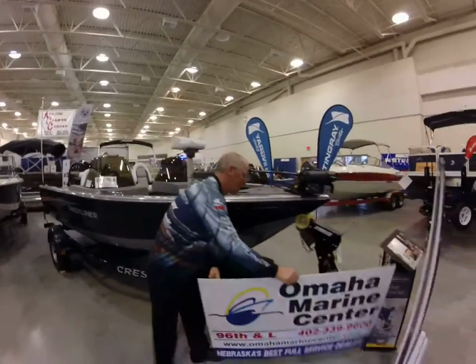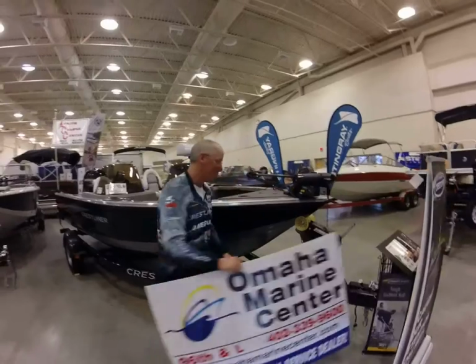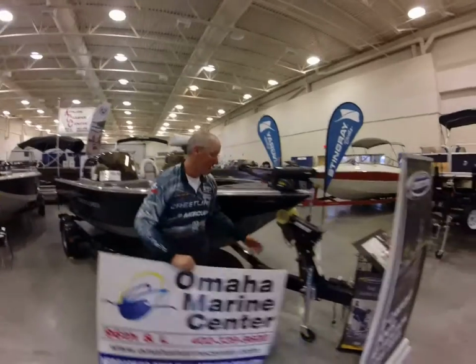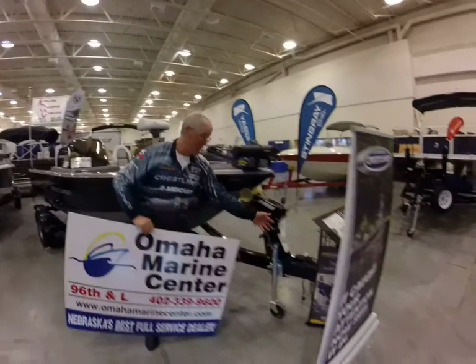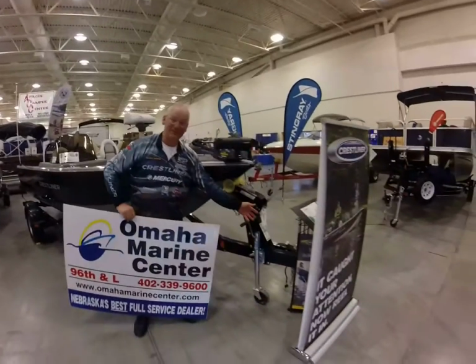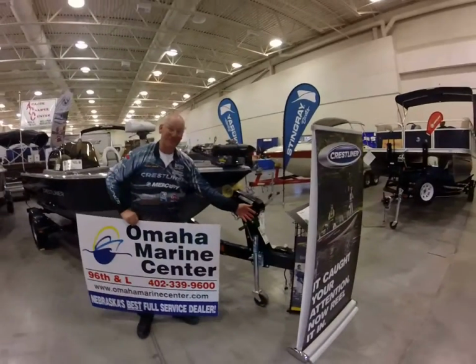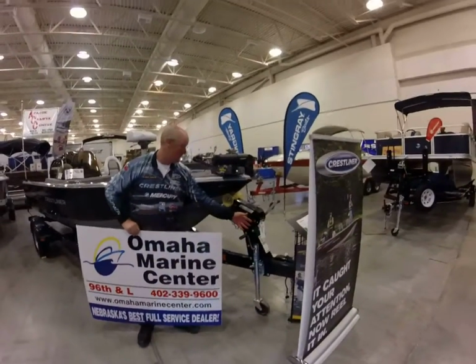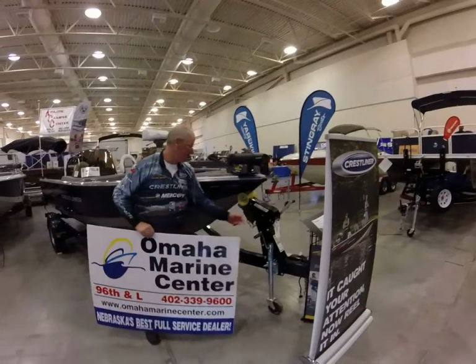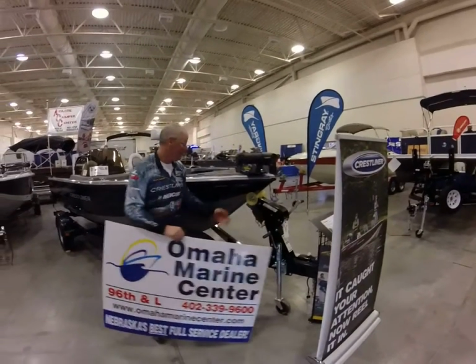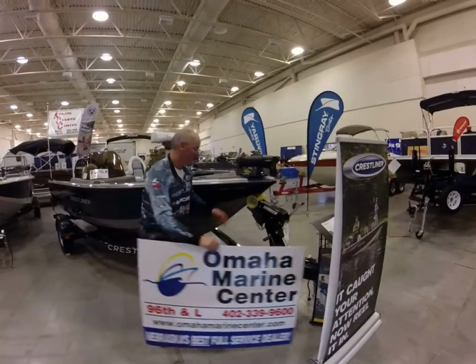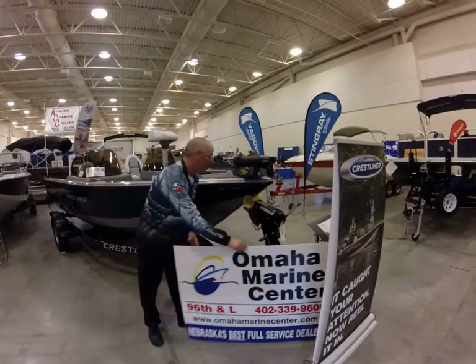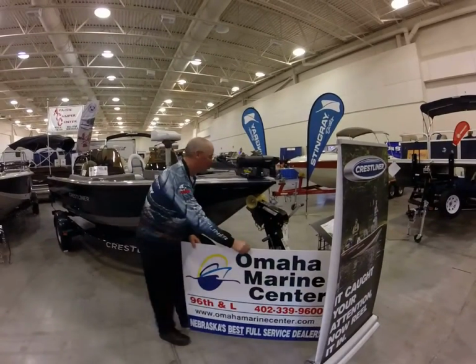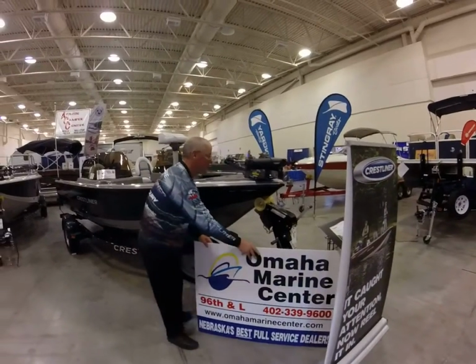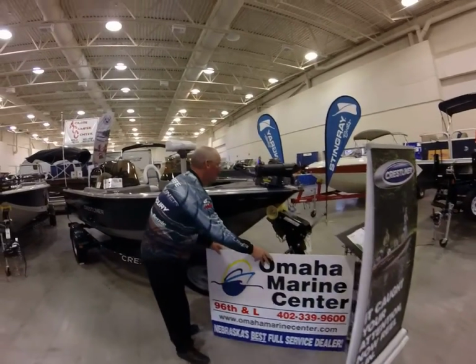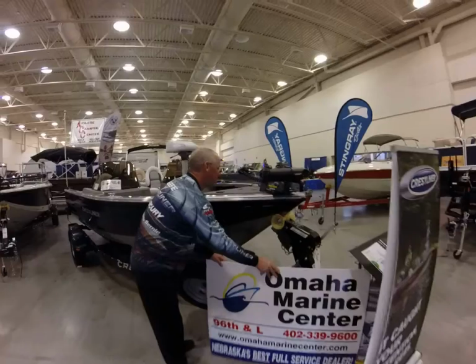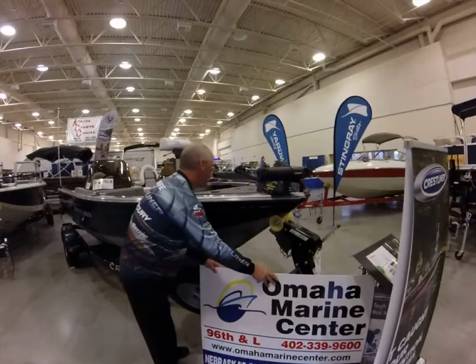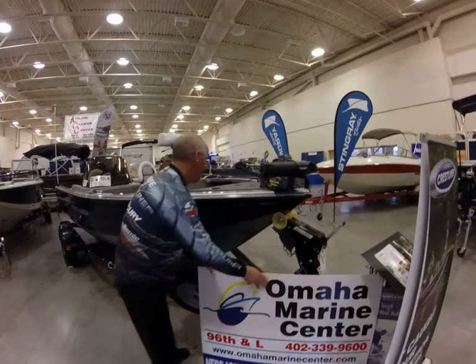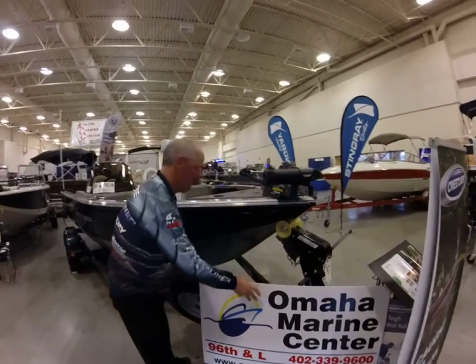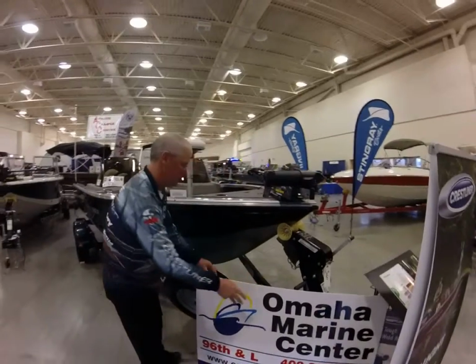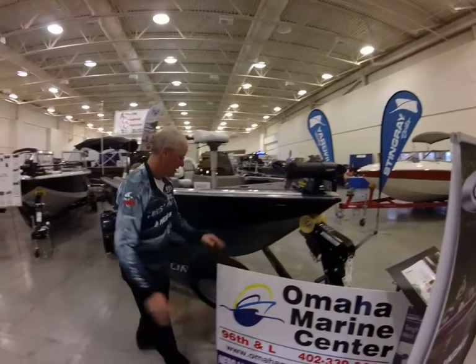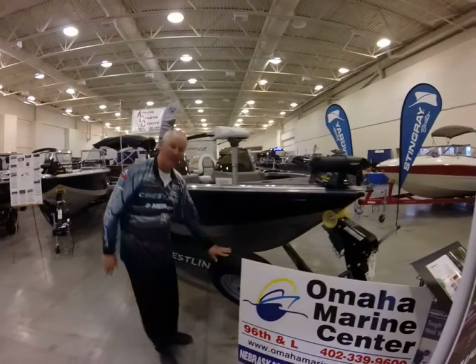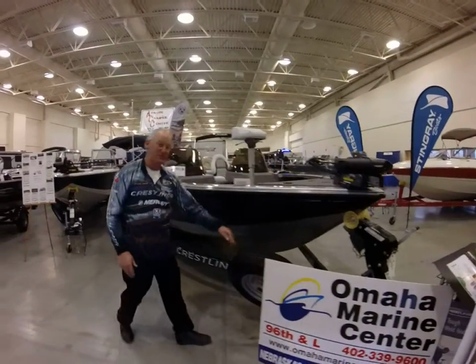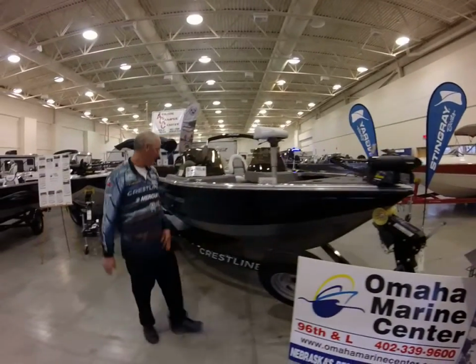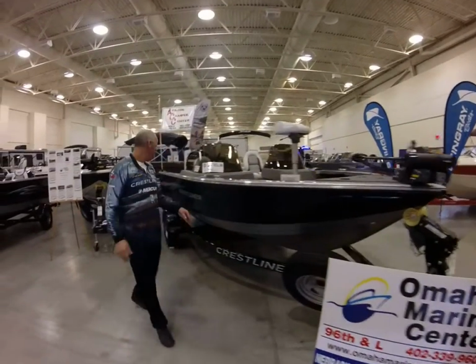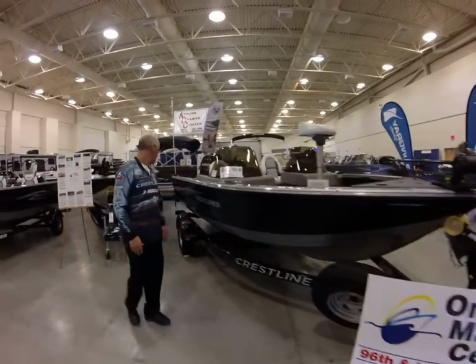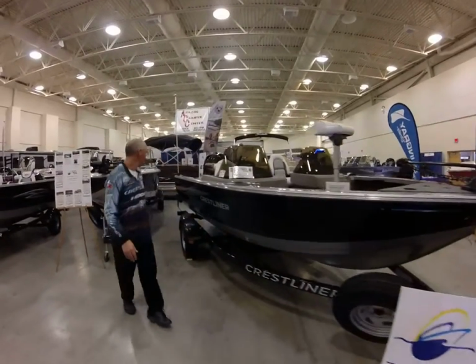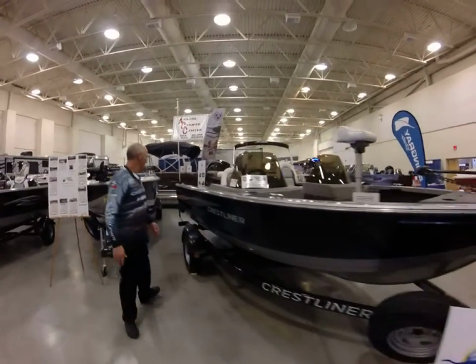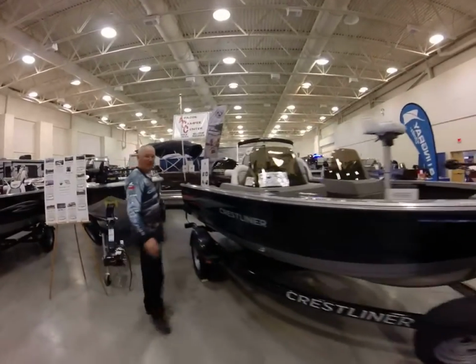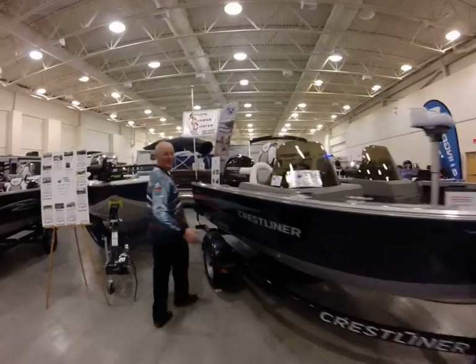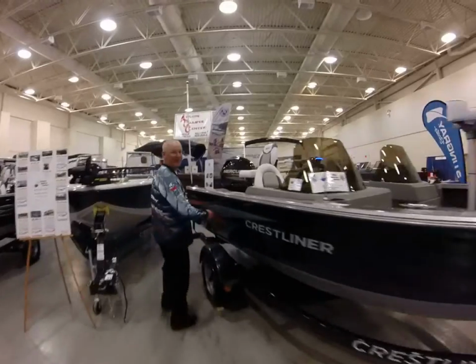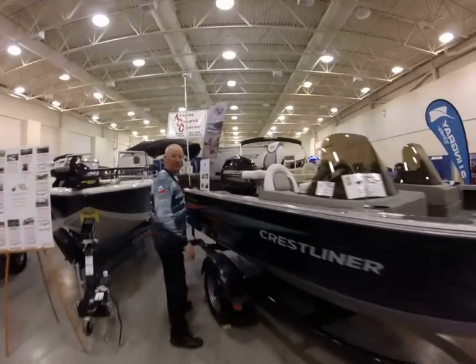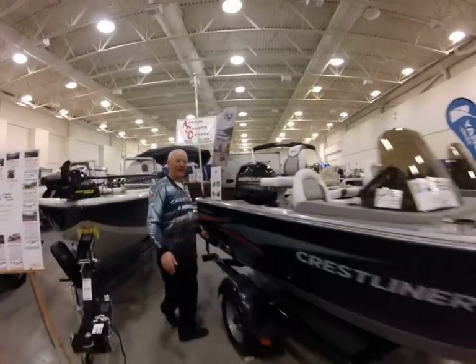This boat's a great boat. It starts off with a swing tongue. It's an all-weld aluminum hull. Comes with a spare tire. Coming in back, we got load guides.